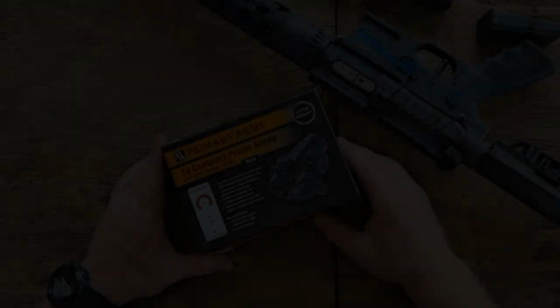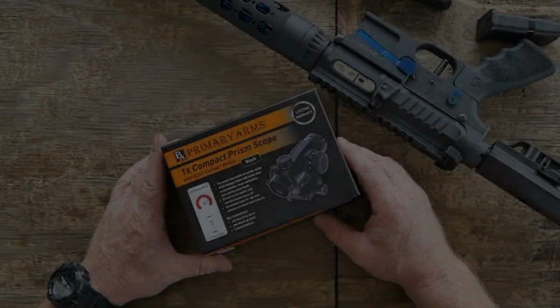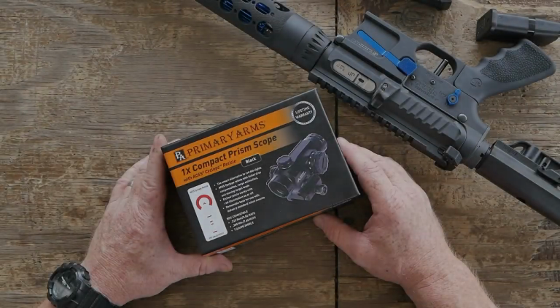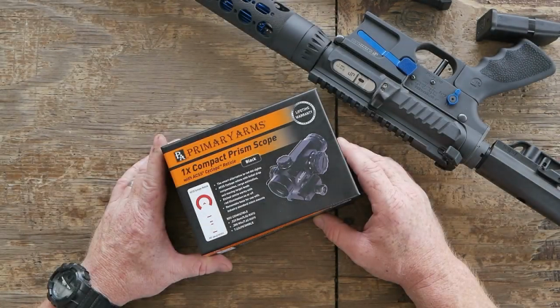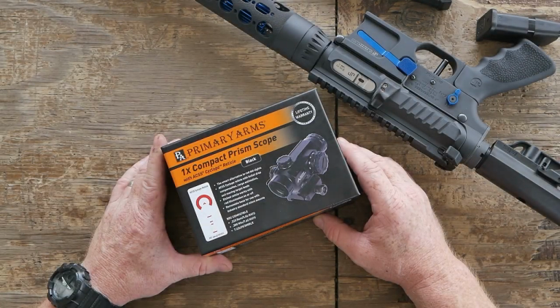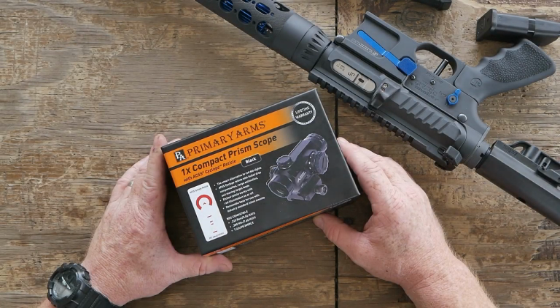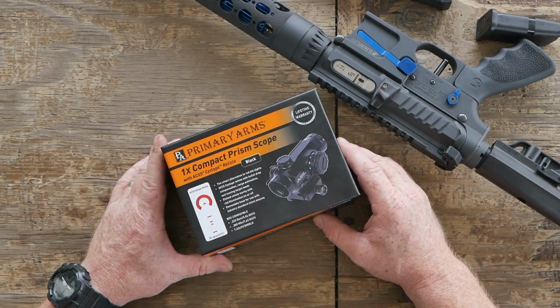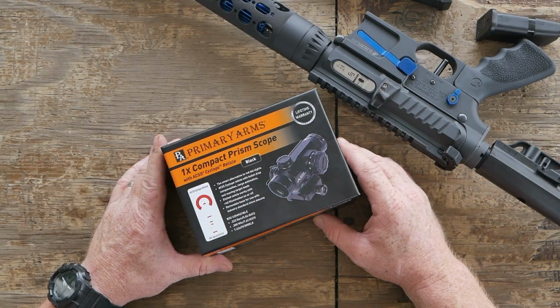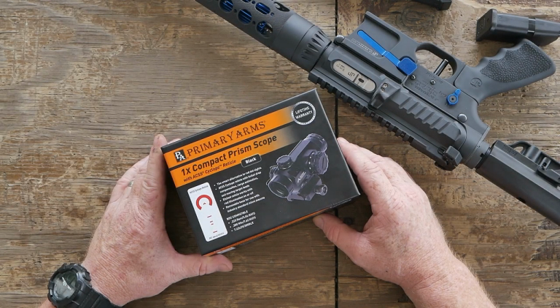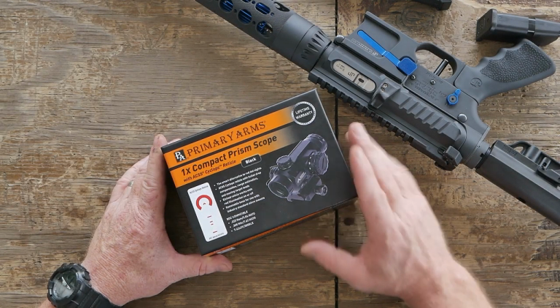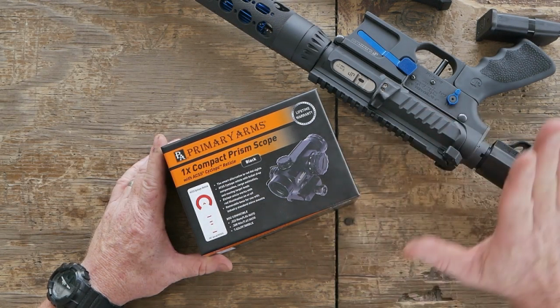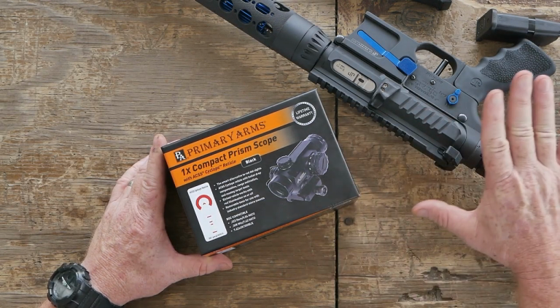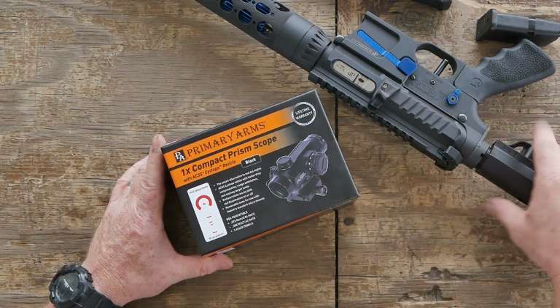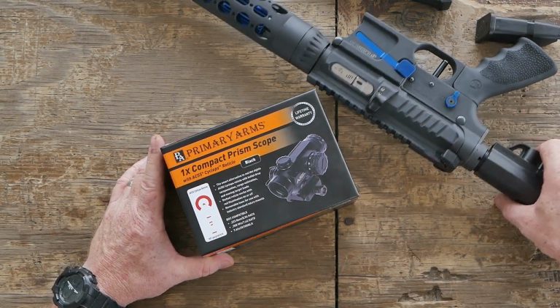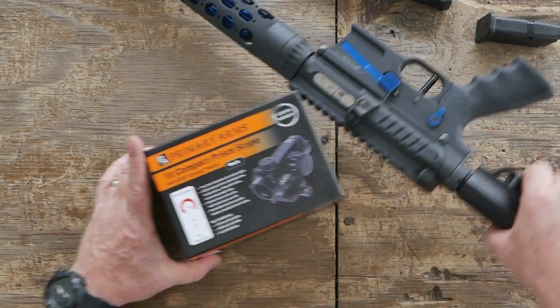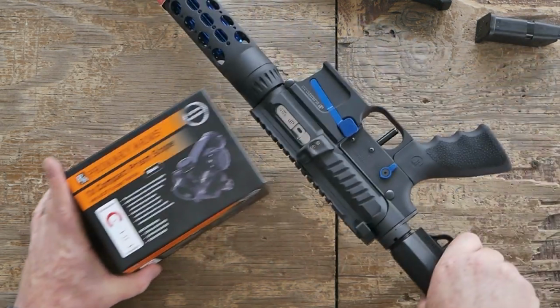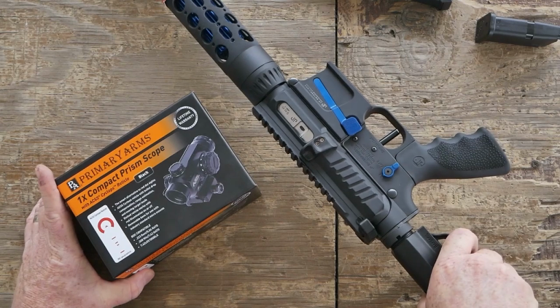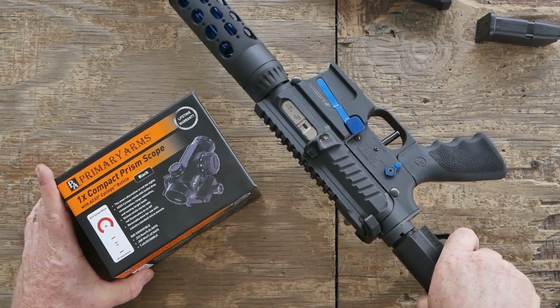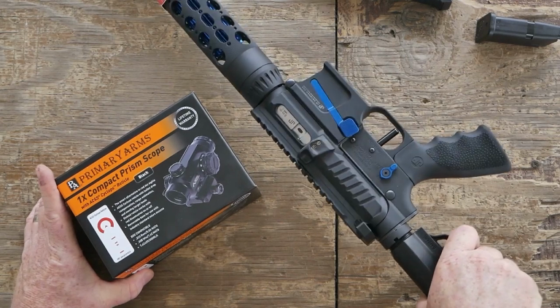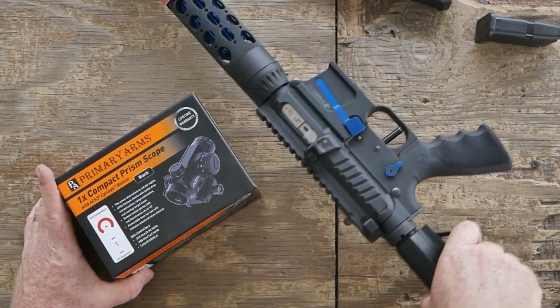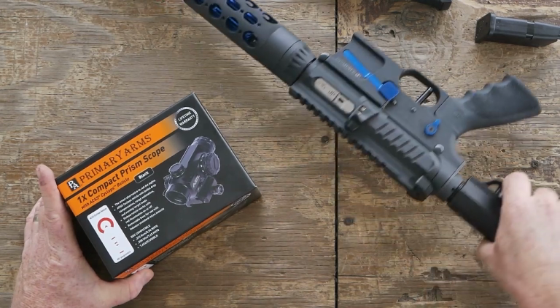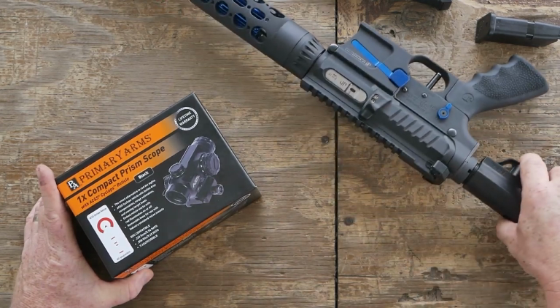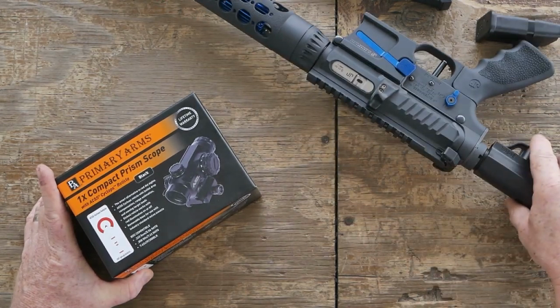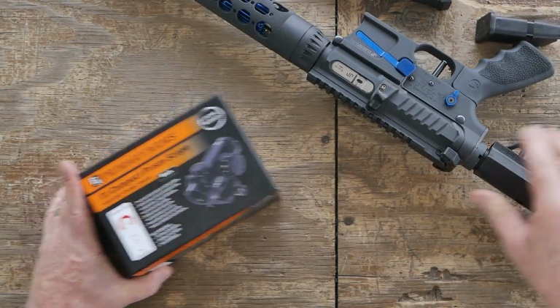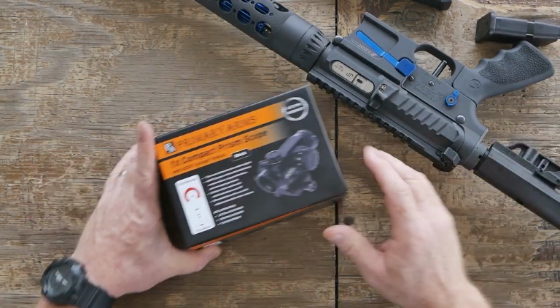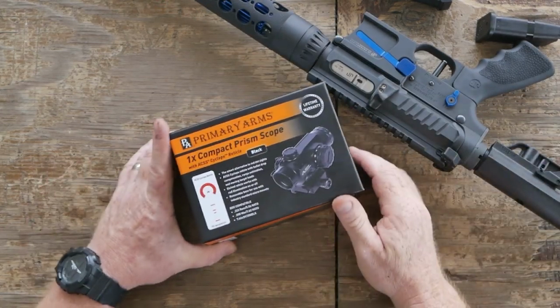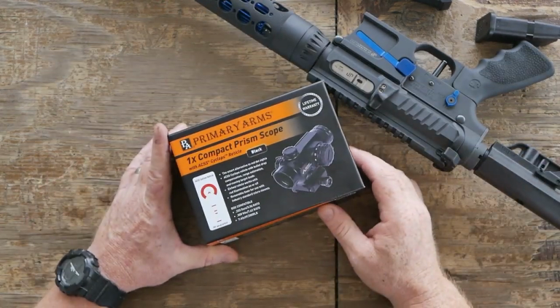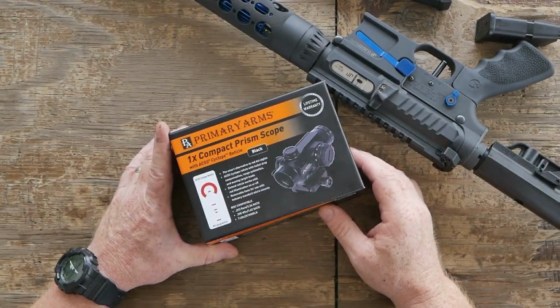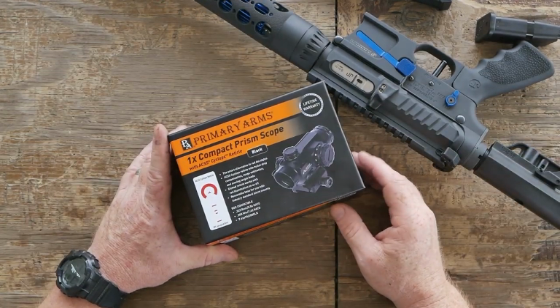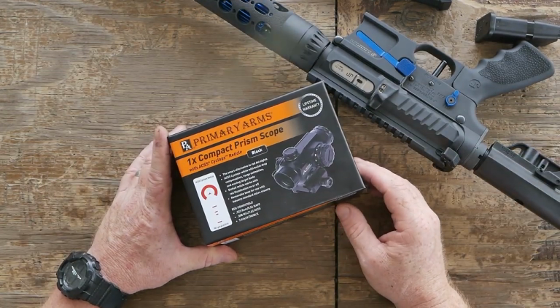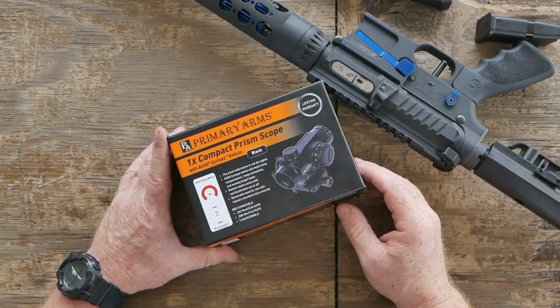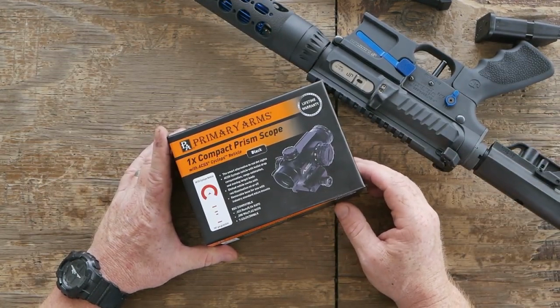All right guys, GoBoy32 here, check it out. So what are we doing? We're out here and you may recognize this little guy right here. This is the JP Pistol Caliber Carbine GMR-15.